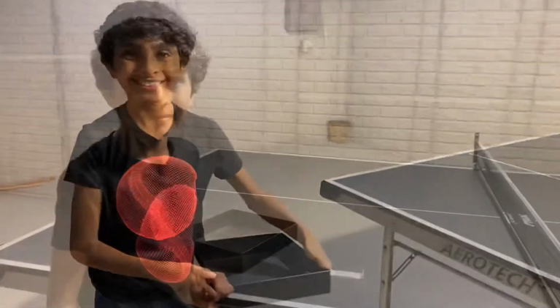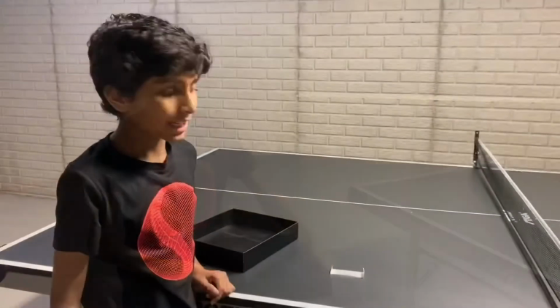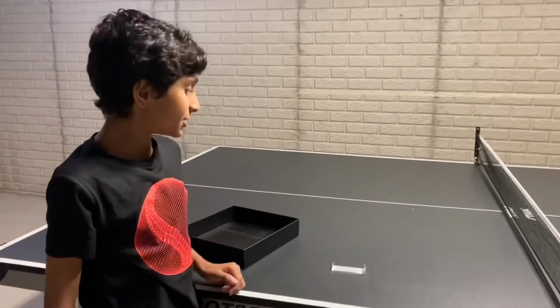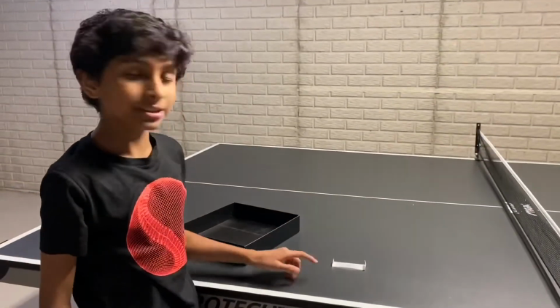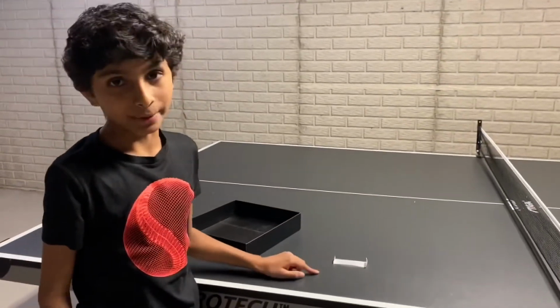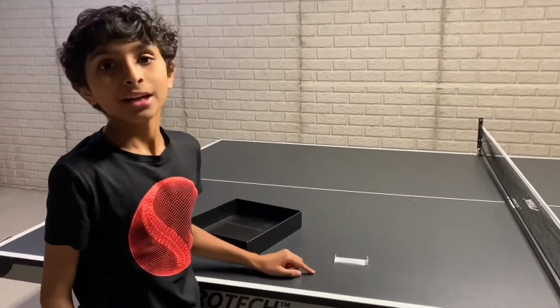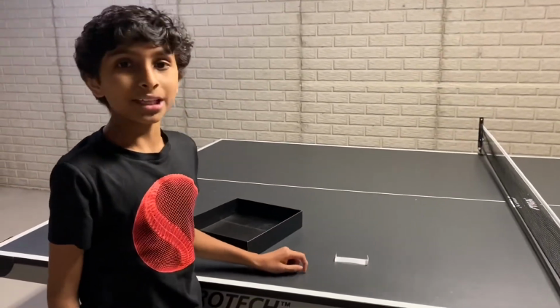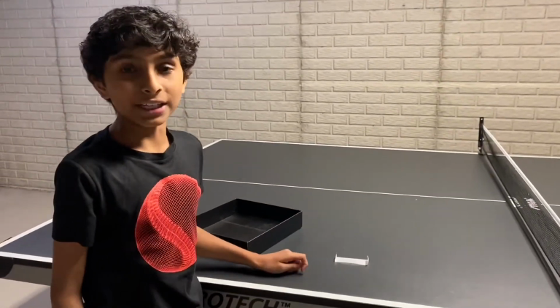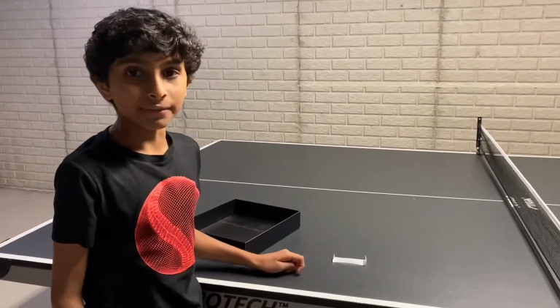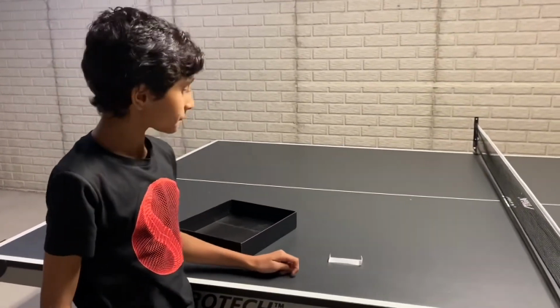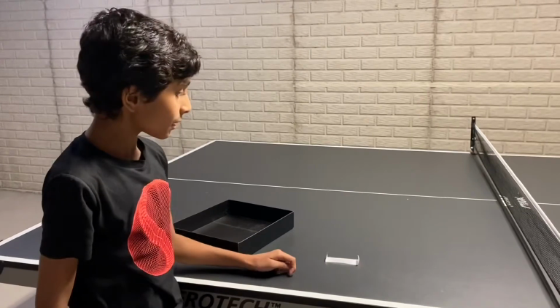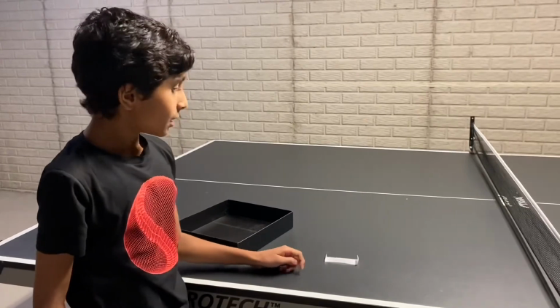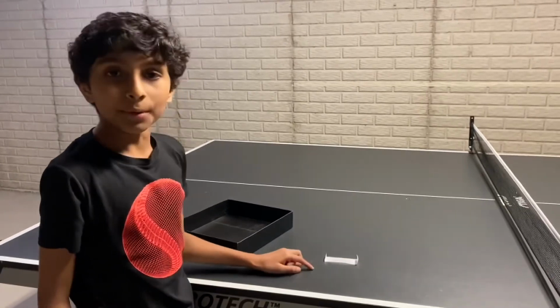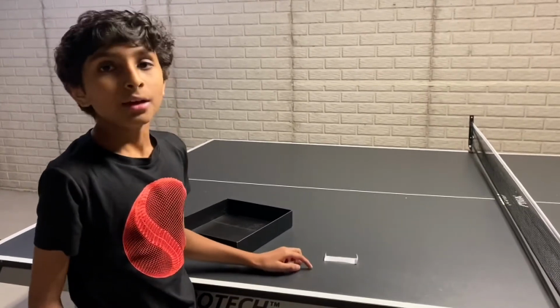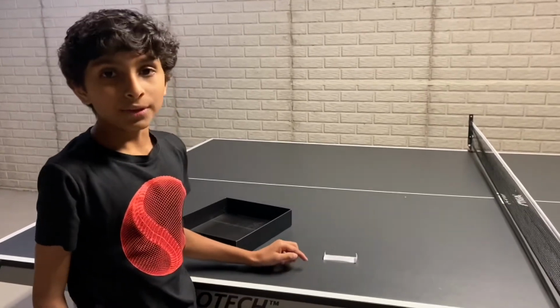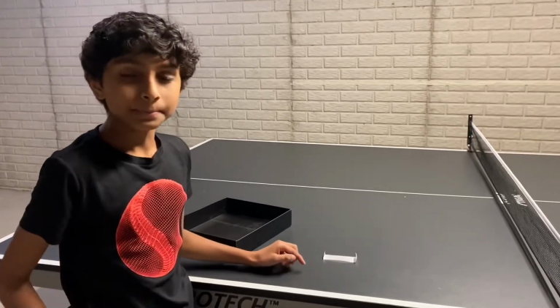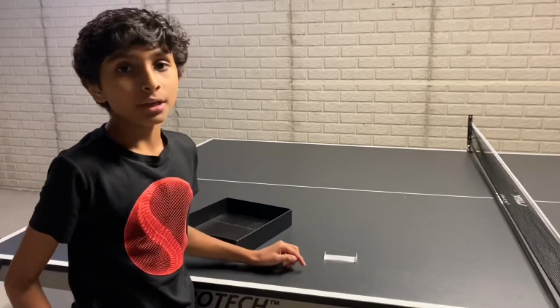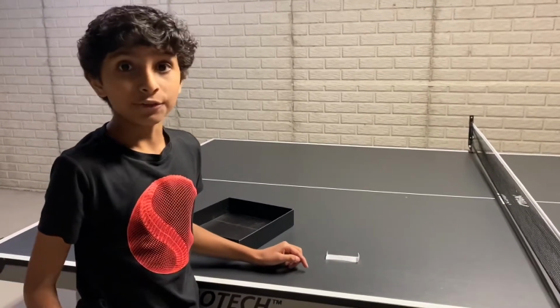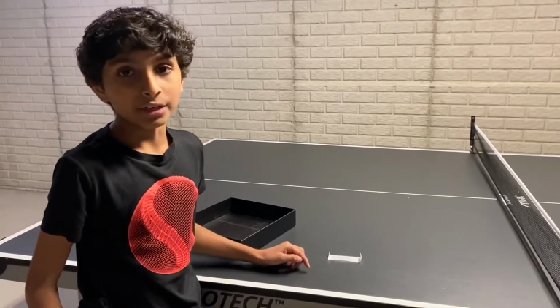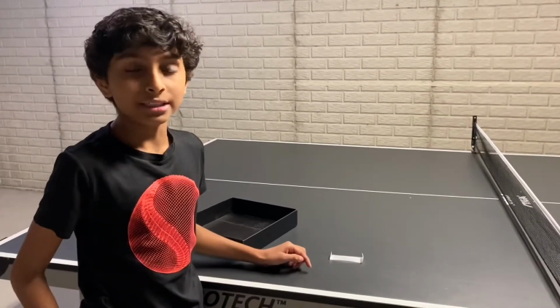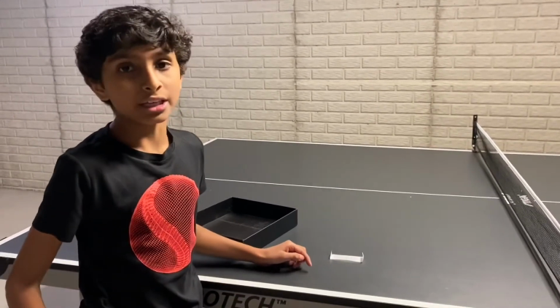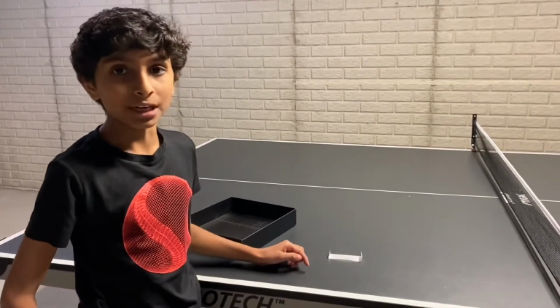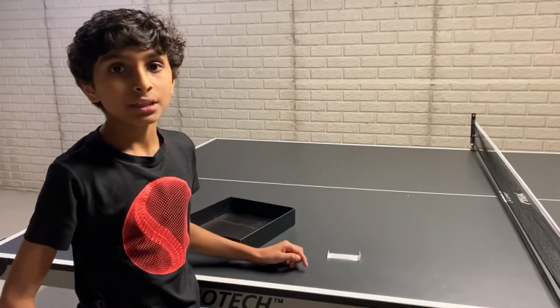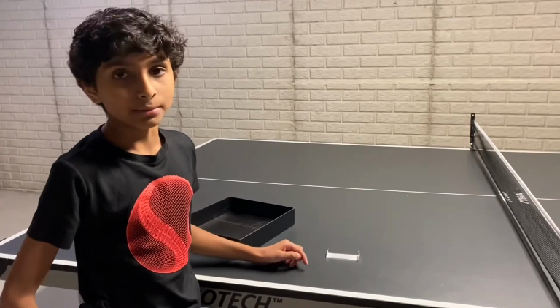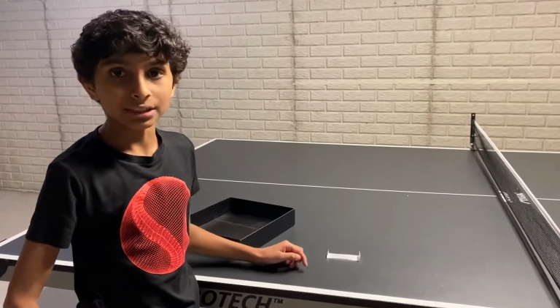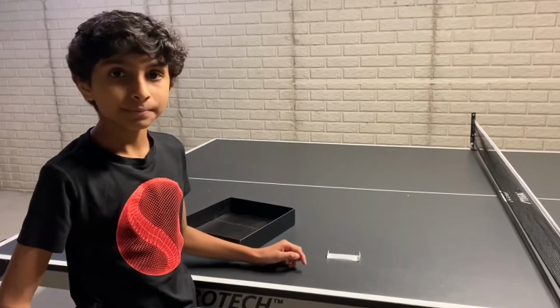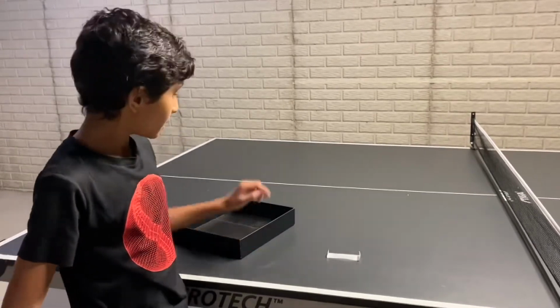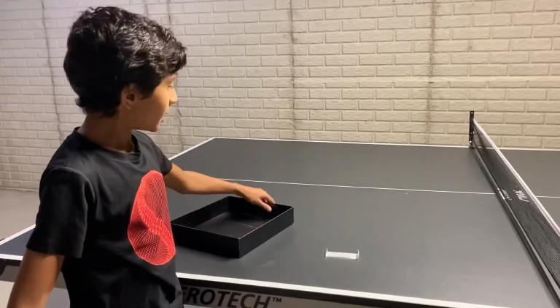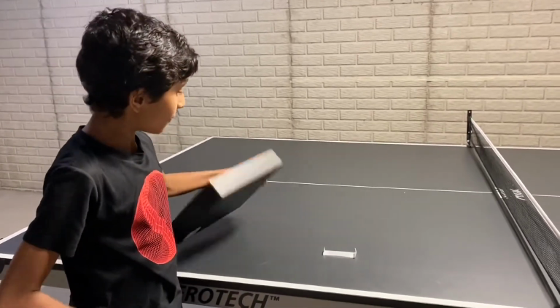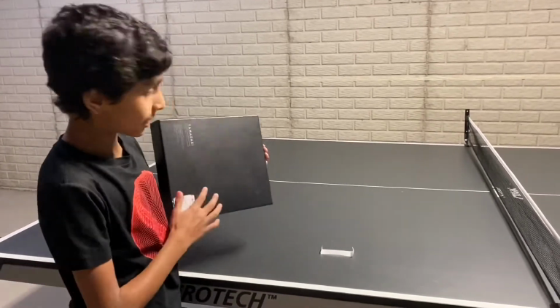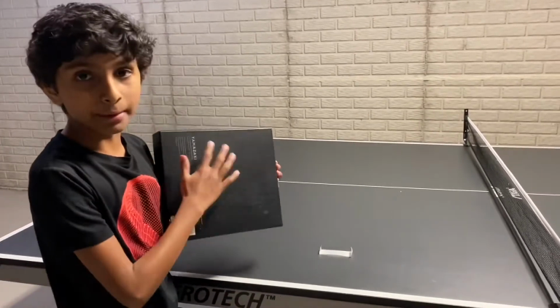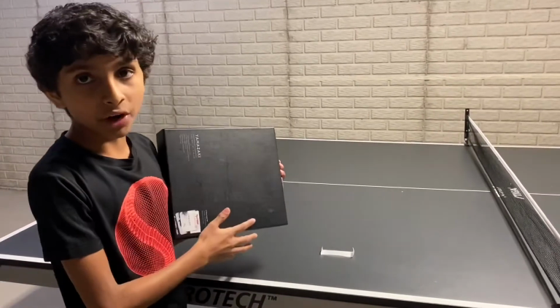I'm introducing the tumblewing, the plane that flies forever. The tumblewing will fly forever until the updraft isn't present. The updraft is created by a piece of cardboard.